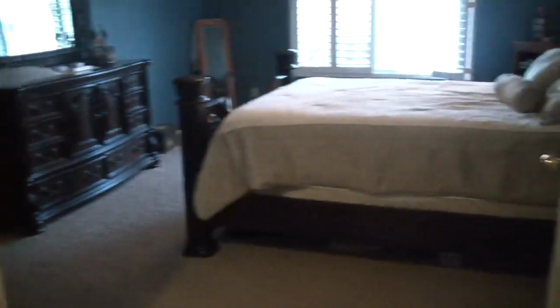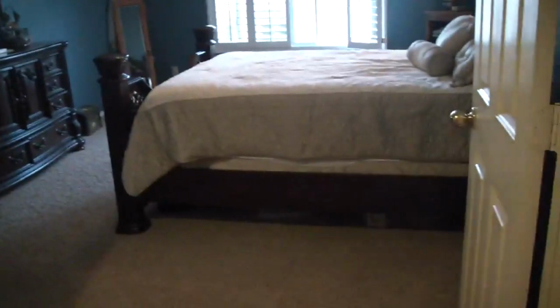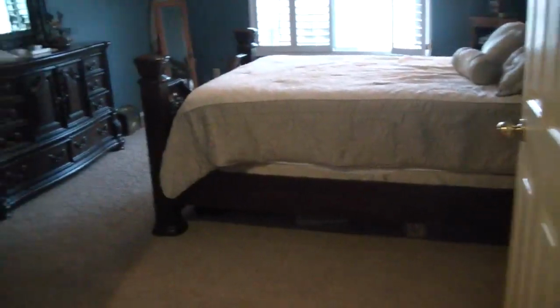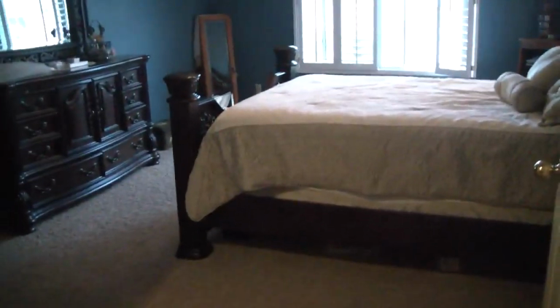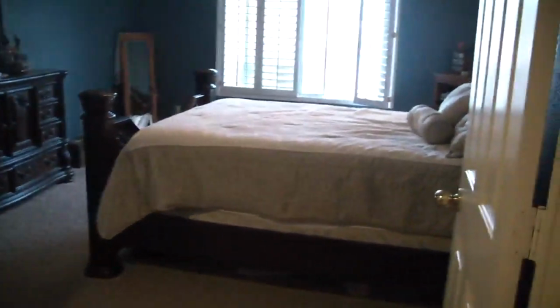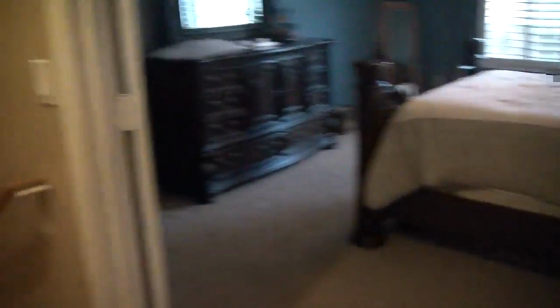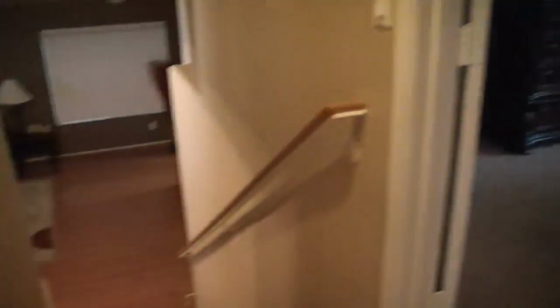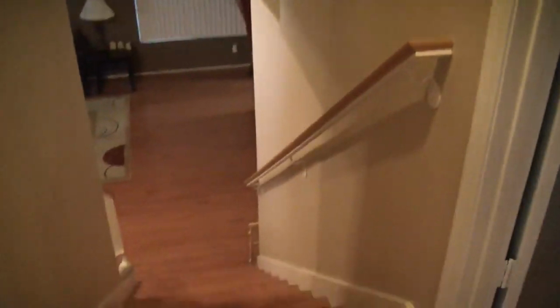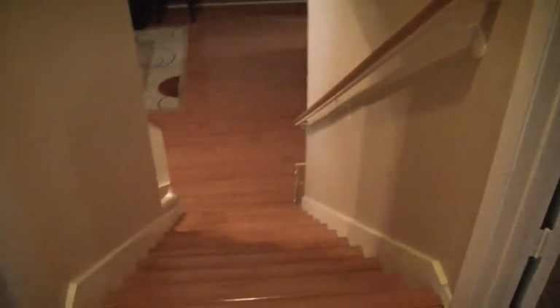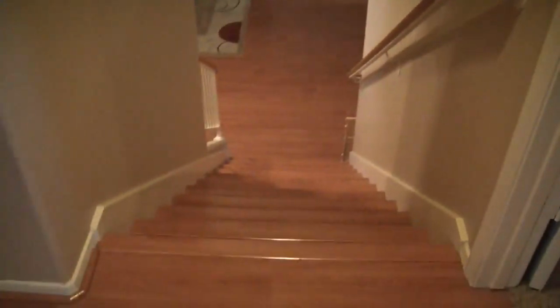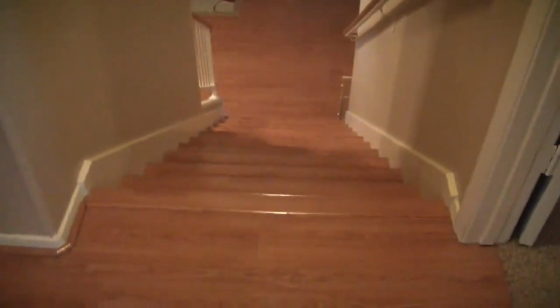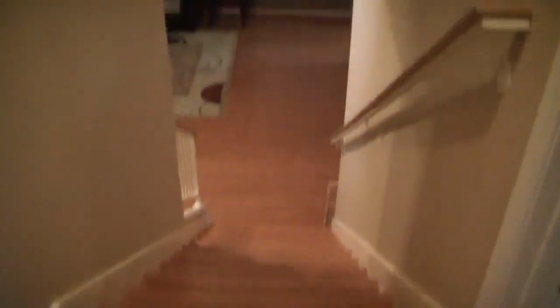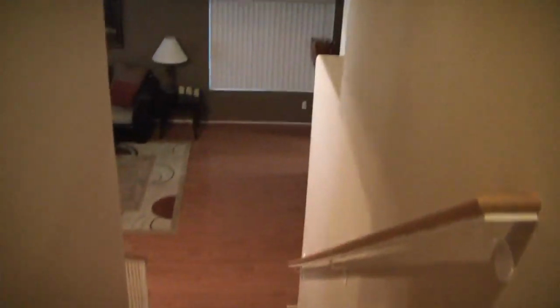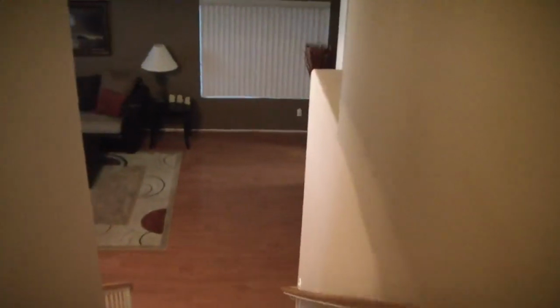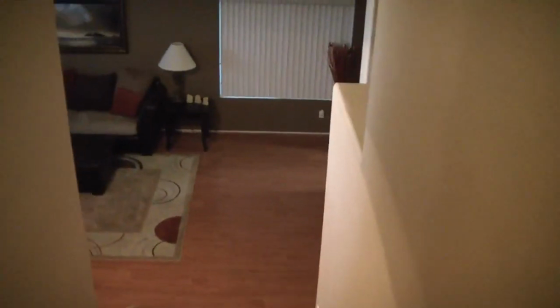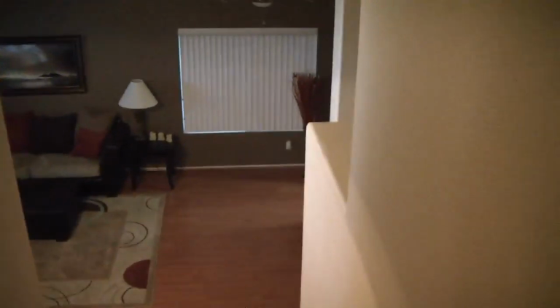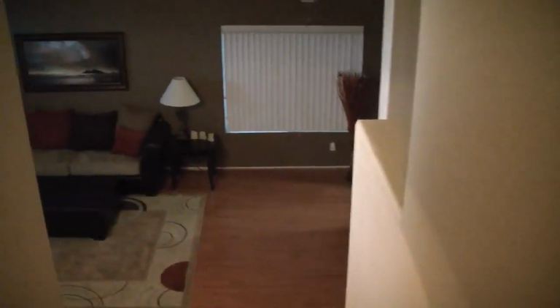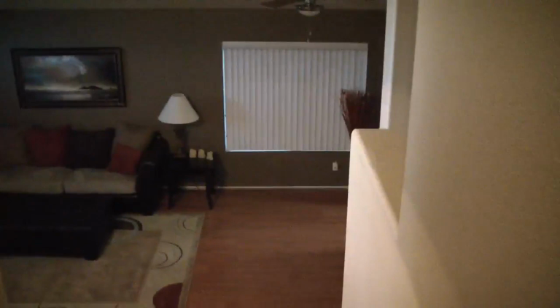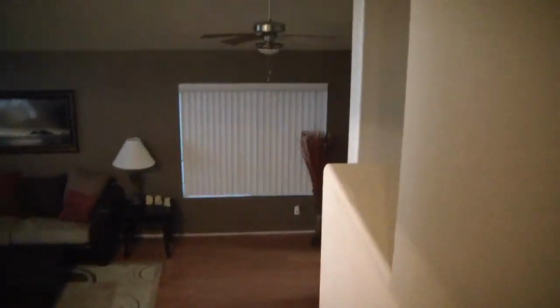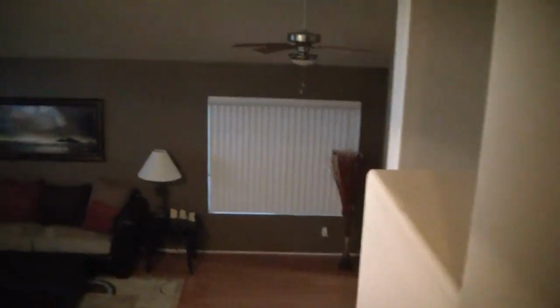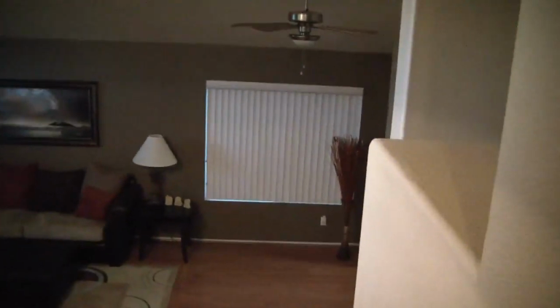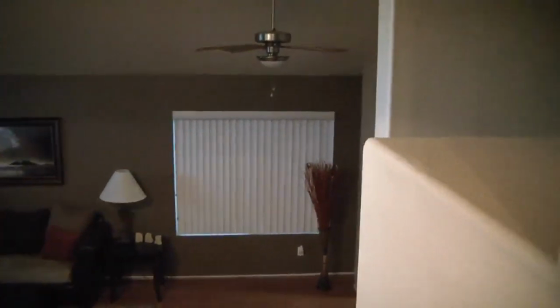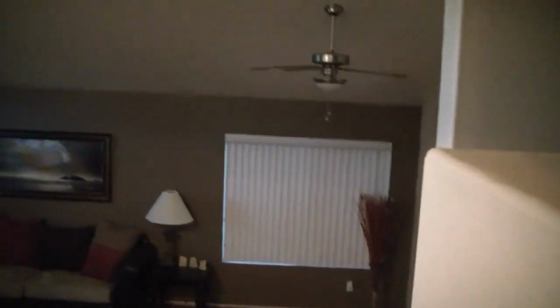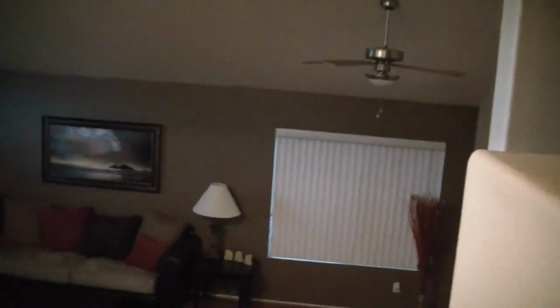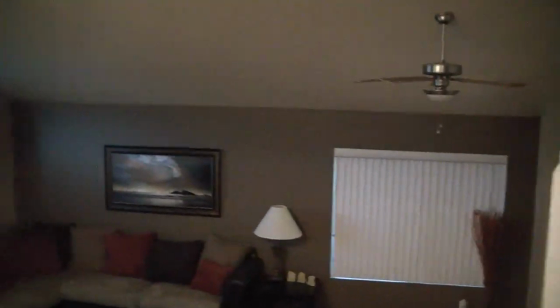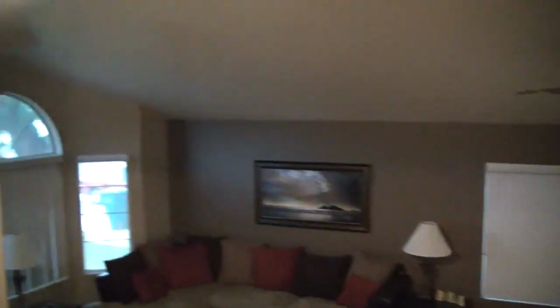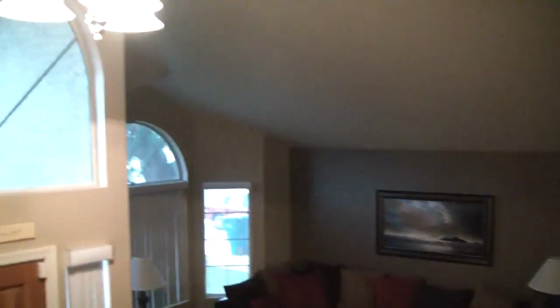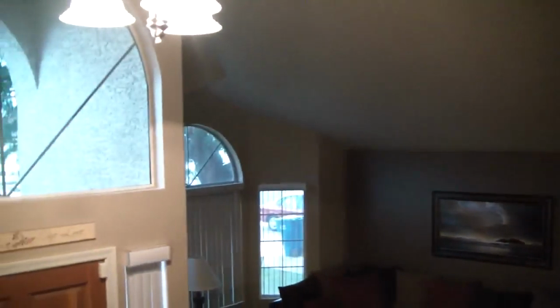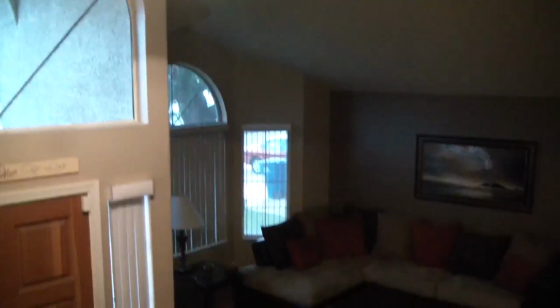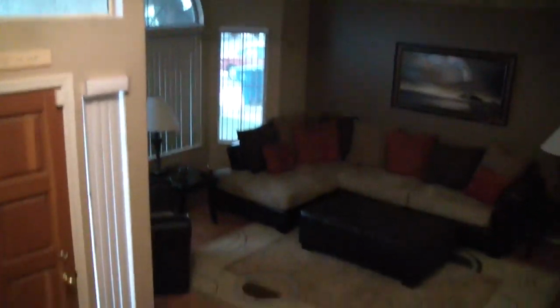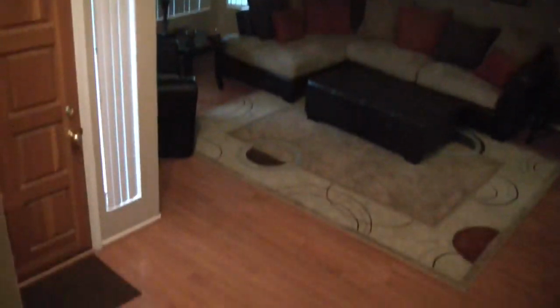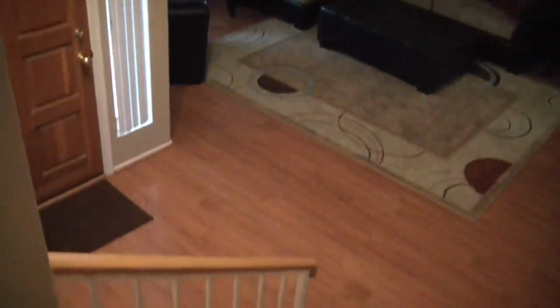This is basically the master and then going downstairs. It's a lovely, lovely property — just really well taken care of and very nice.